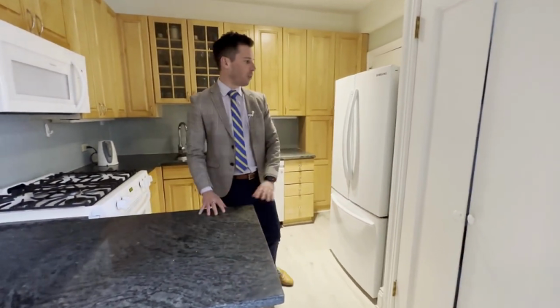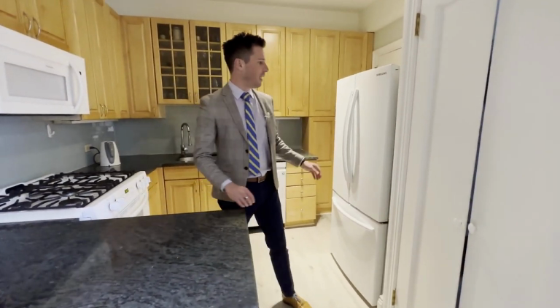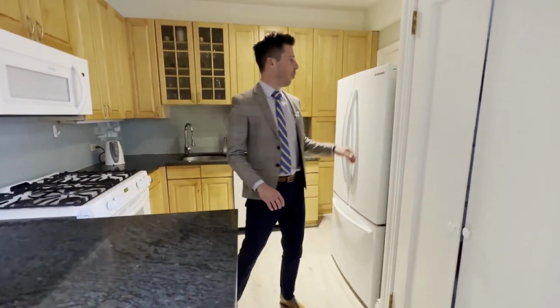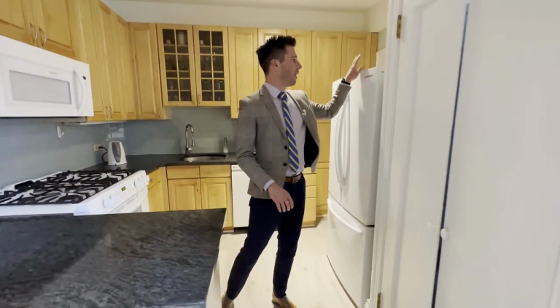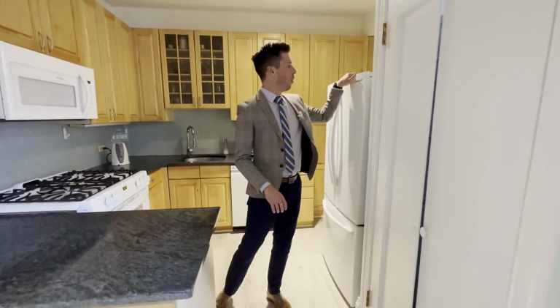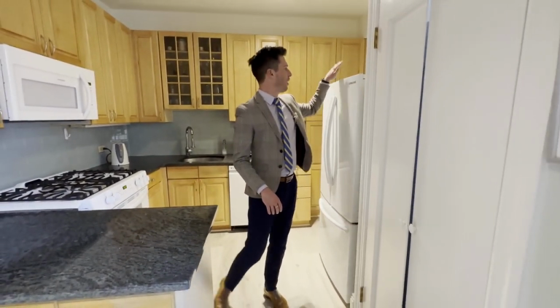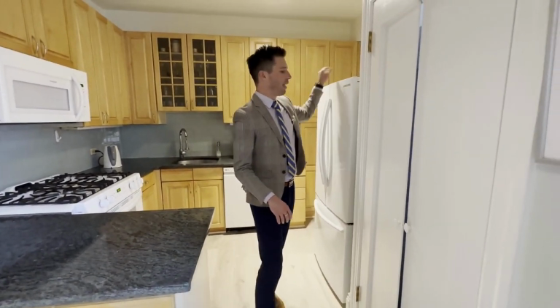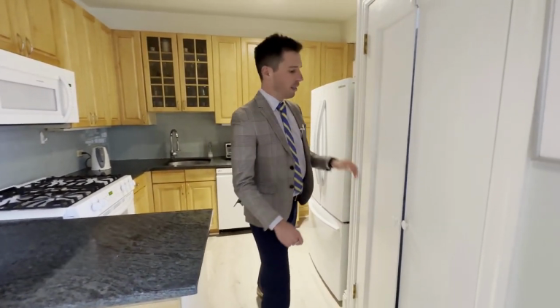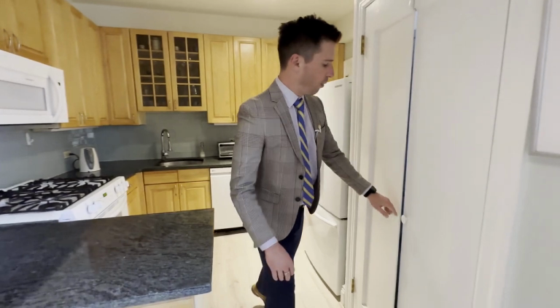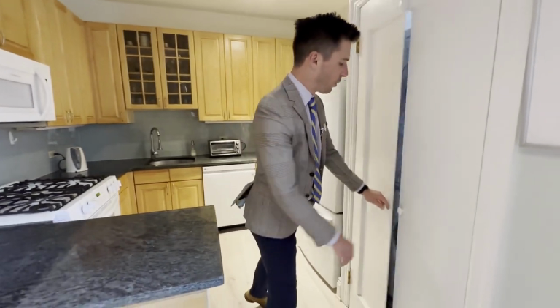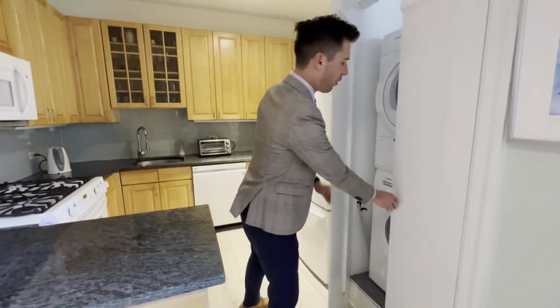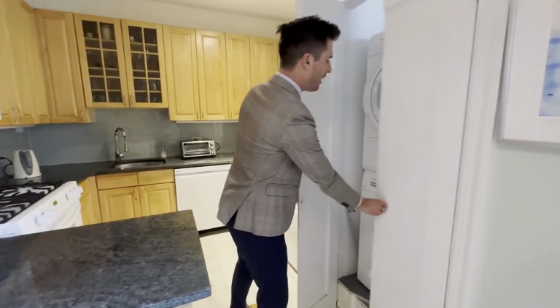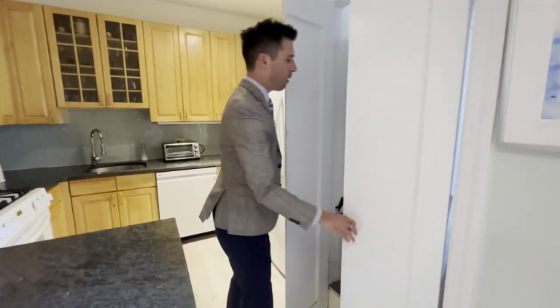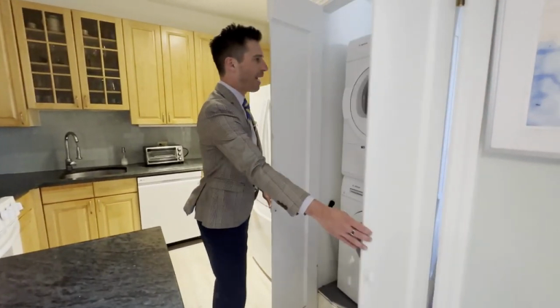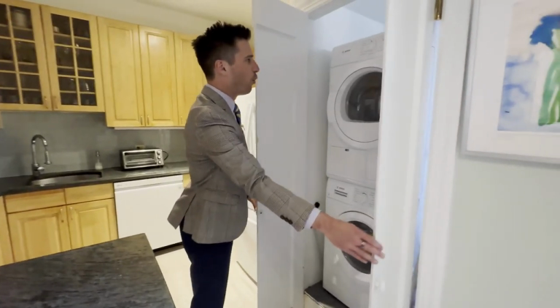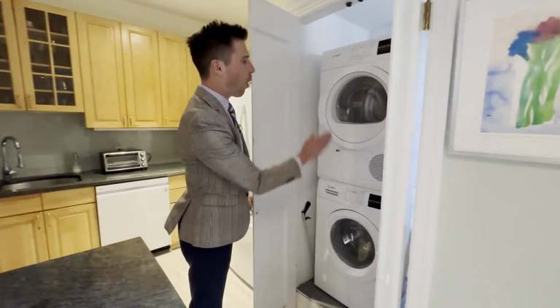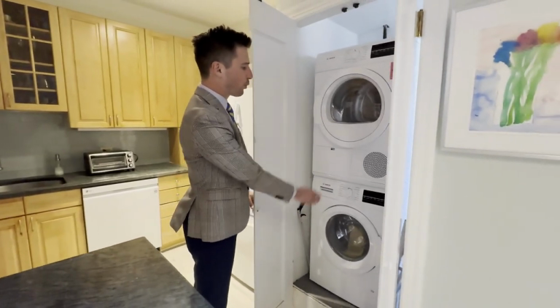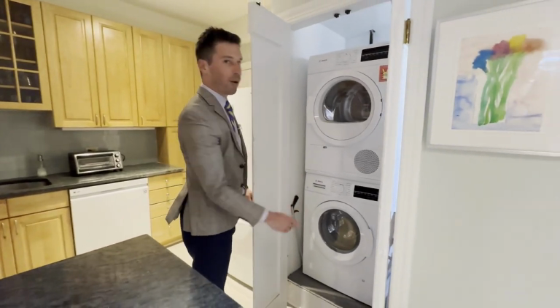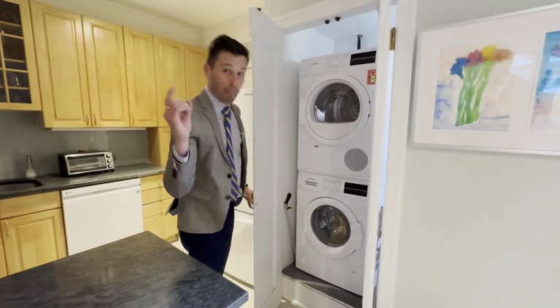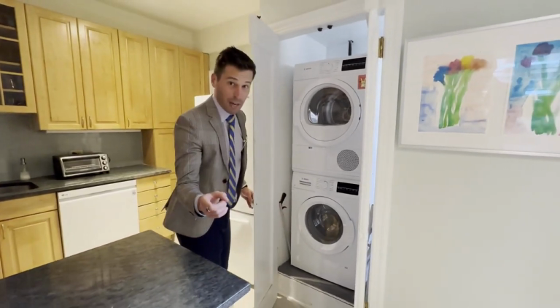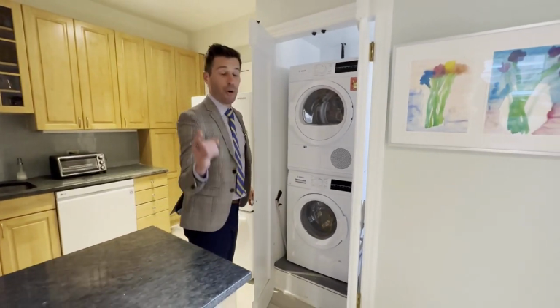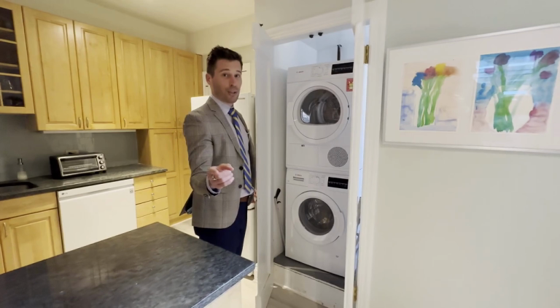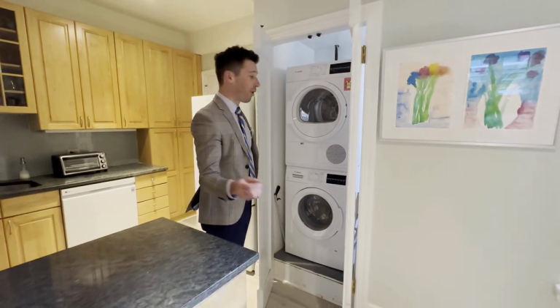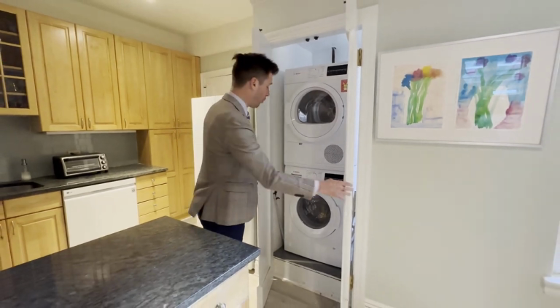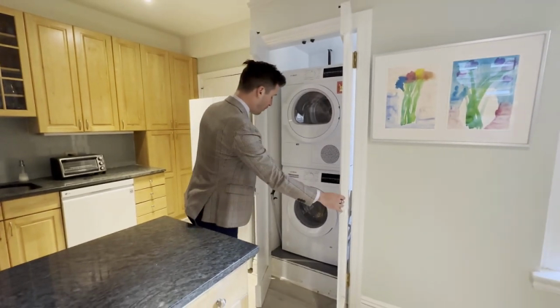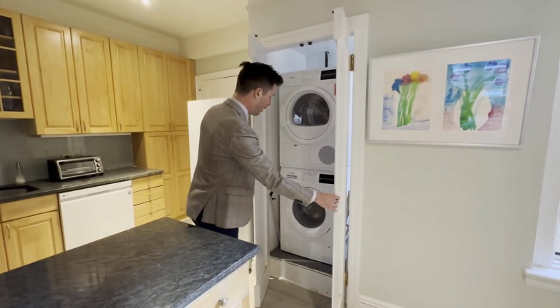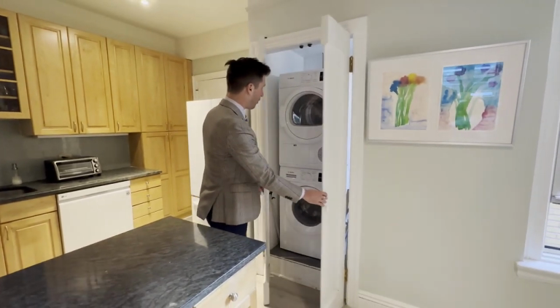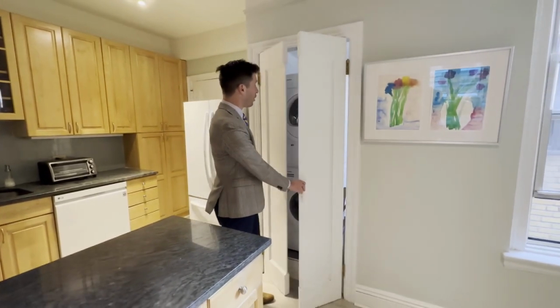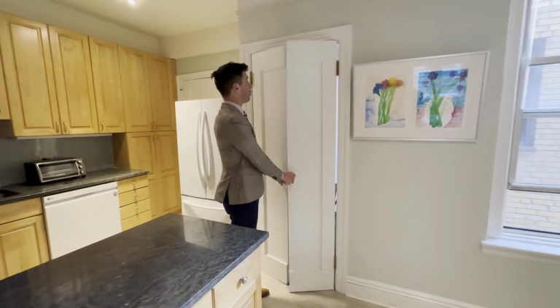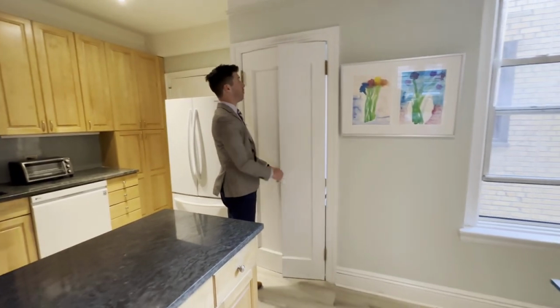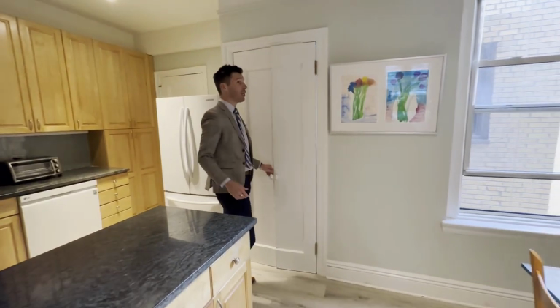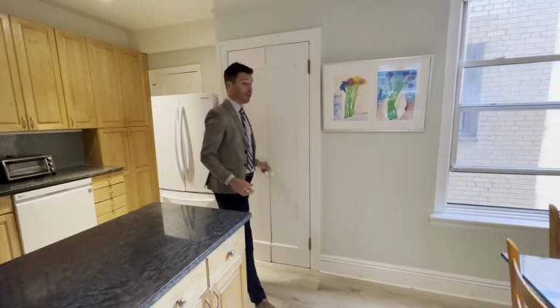This one is open. Over here is the refrigerator, and this is a brand new Bosch washer and dryer, which is absolutely incredible — just installed, barely used.